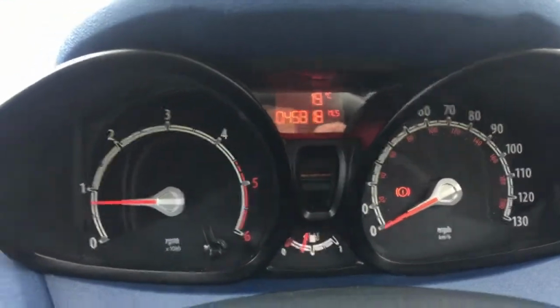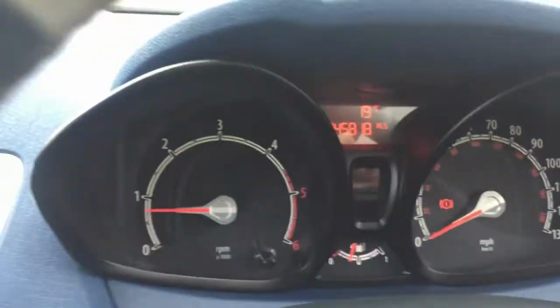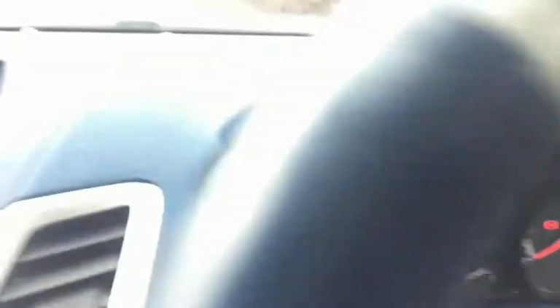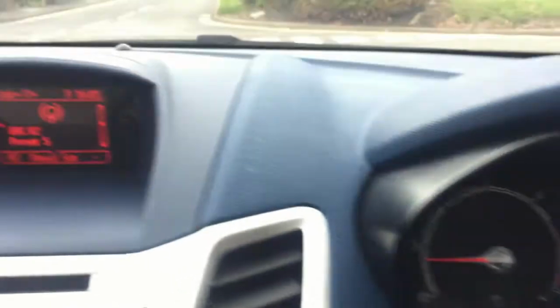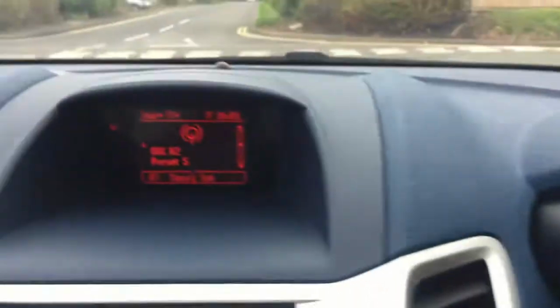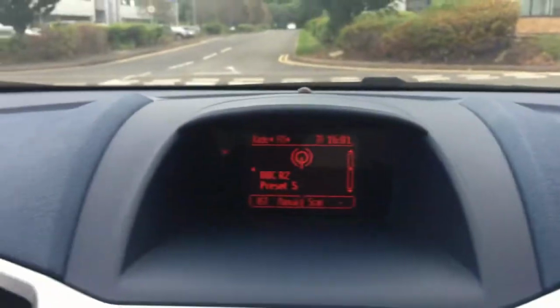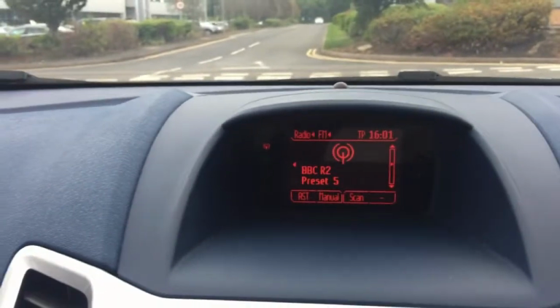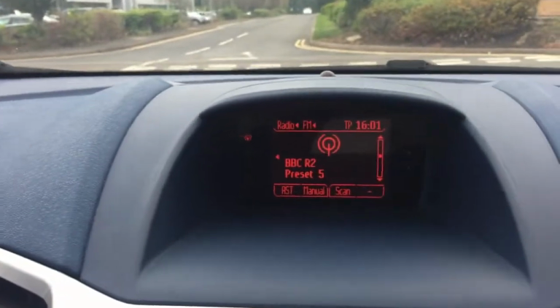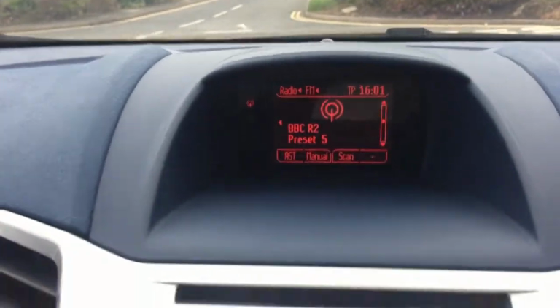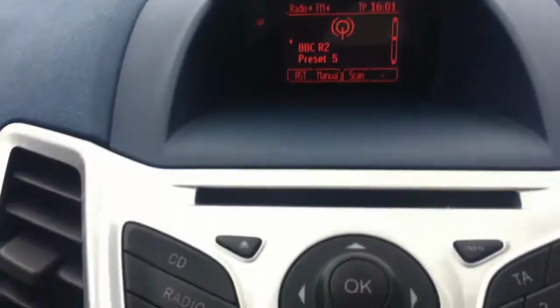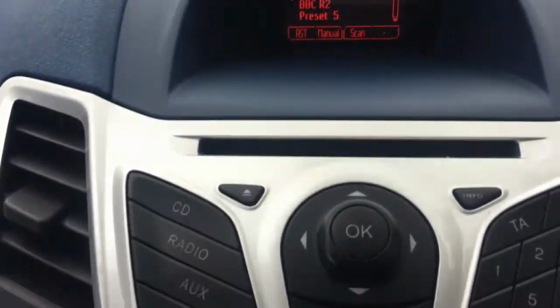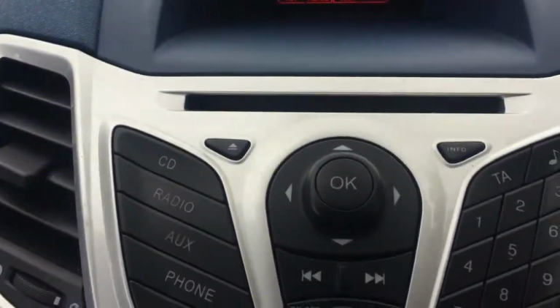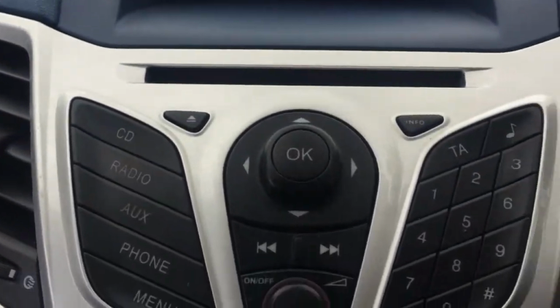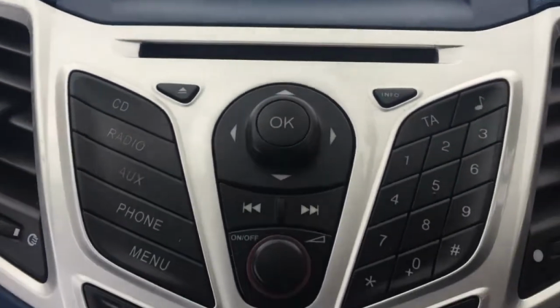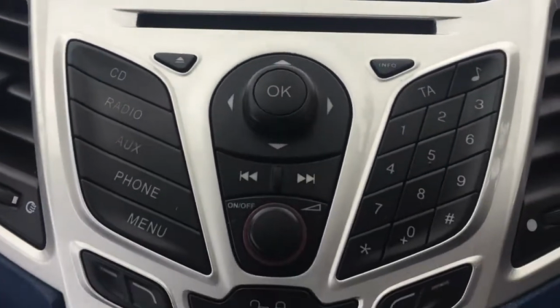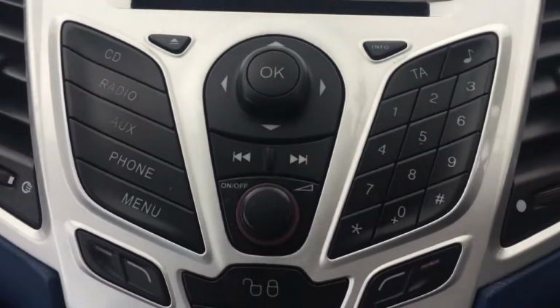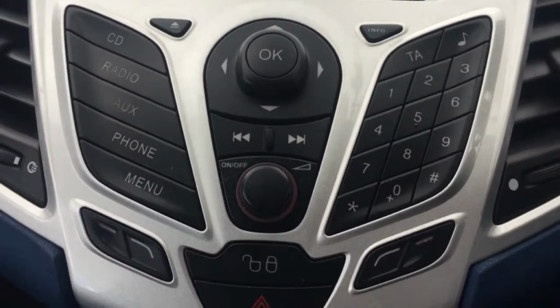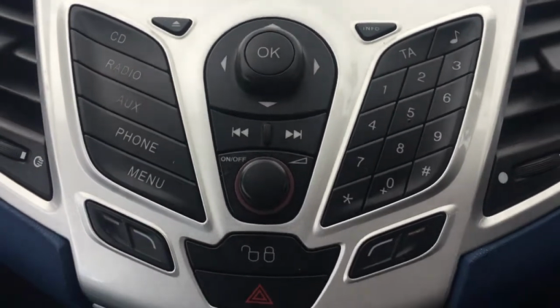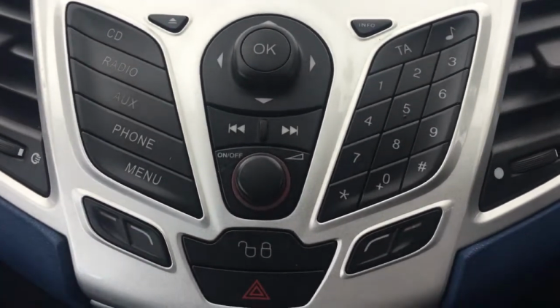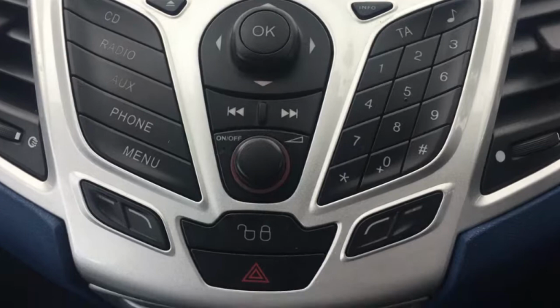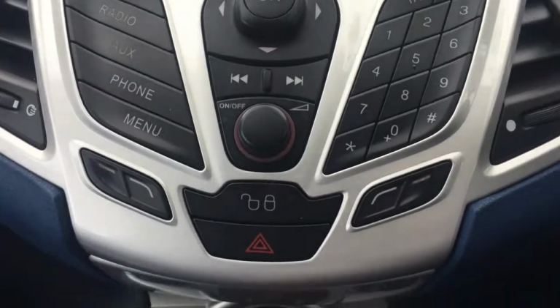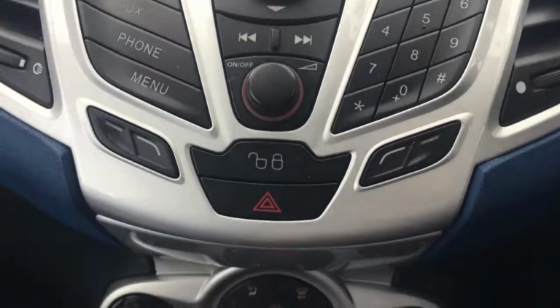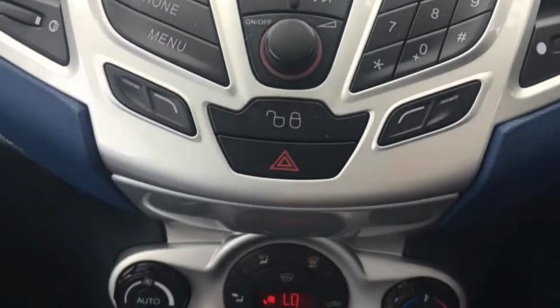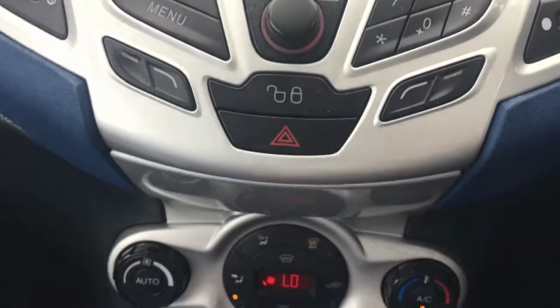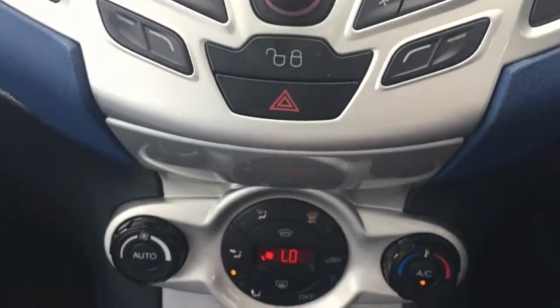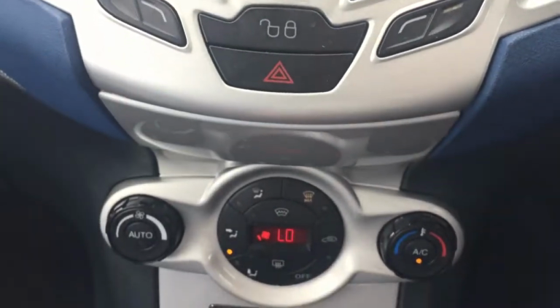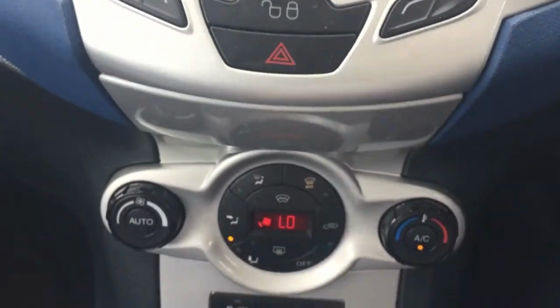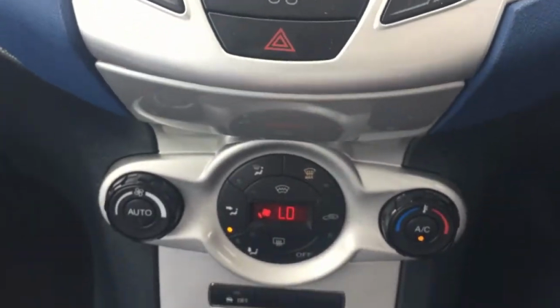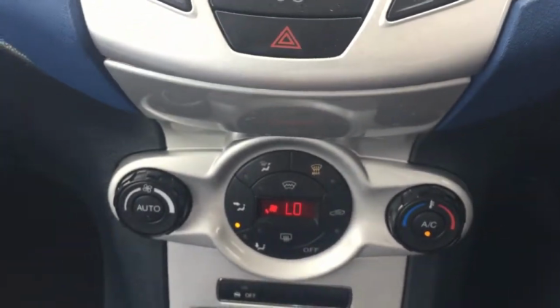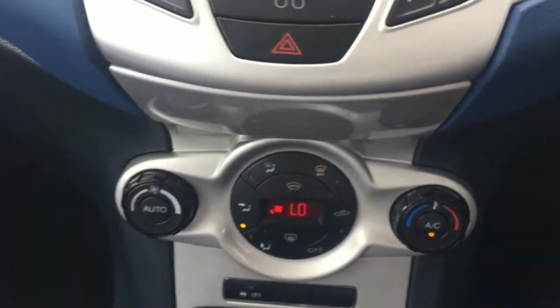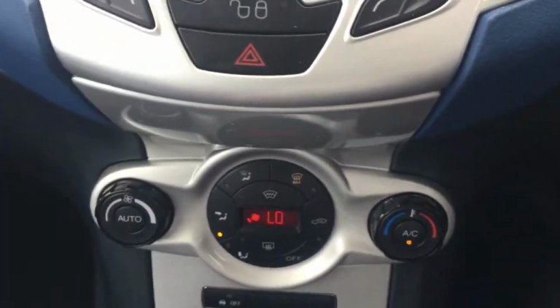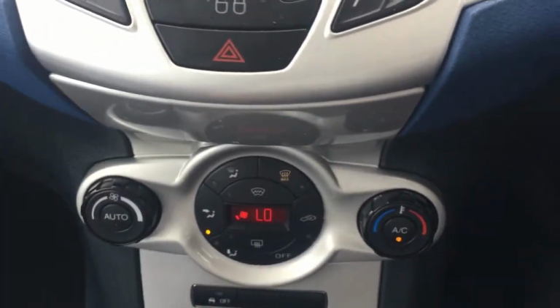It's got rear parking sensors, Bluetooth with voice control, and auto climate control. These are all above the standard specification for this model.